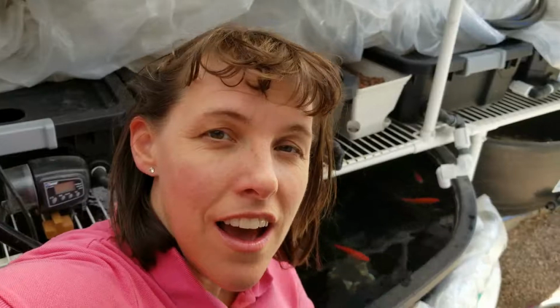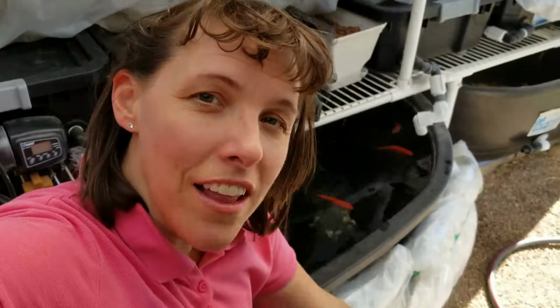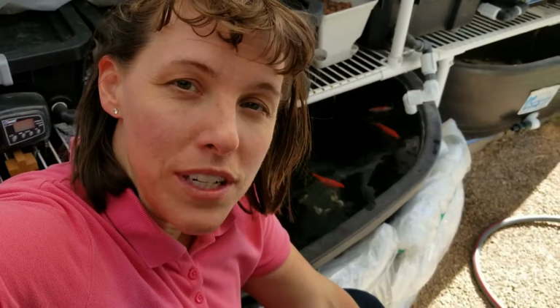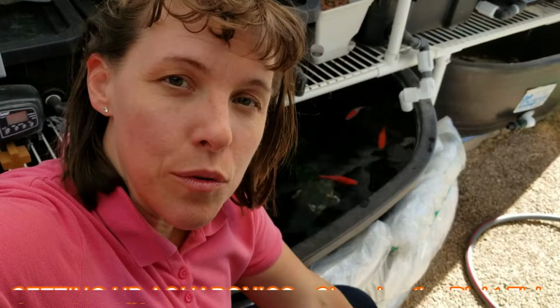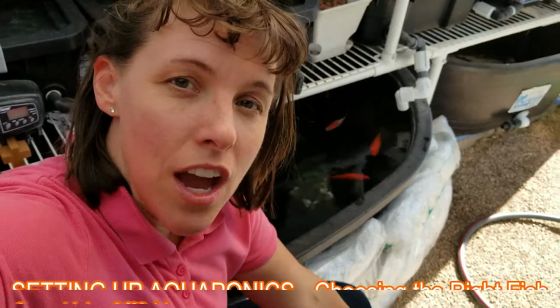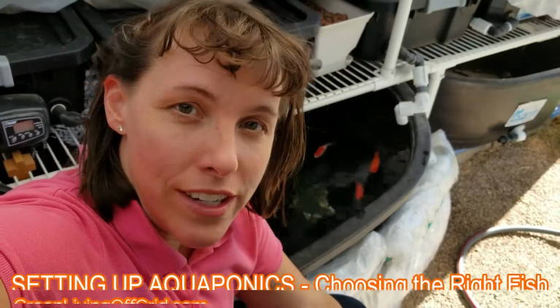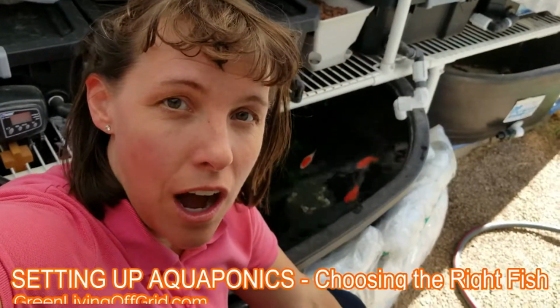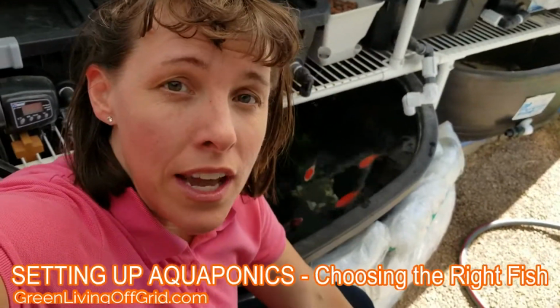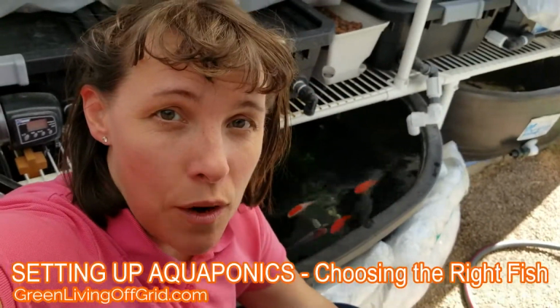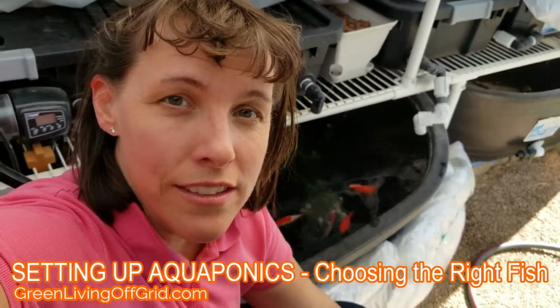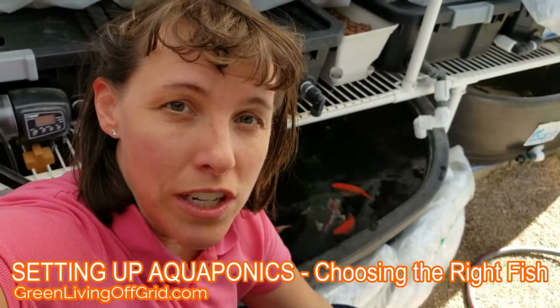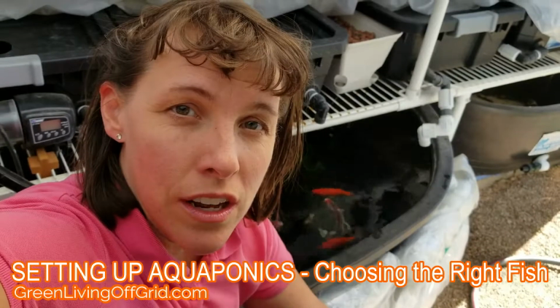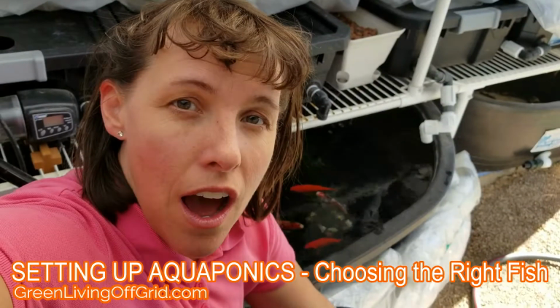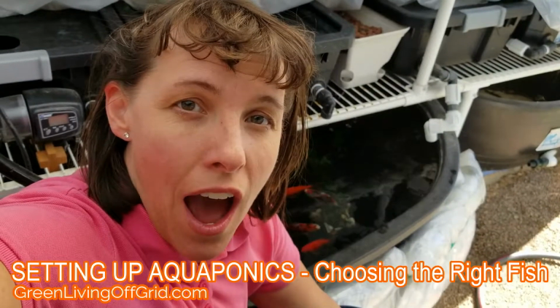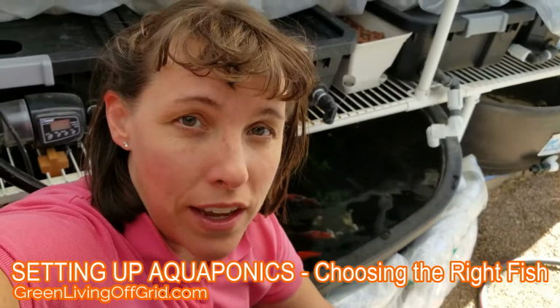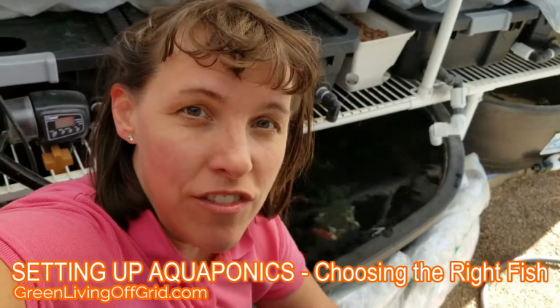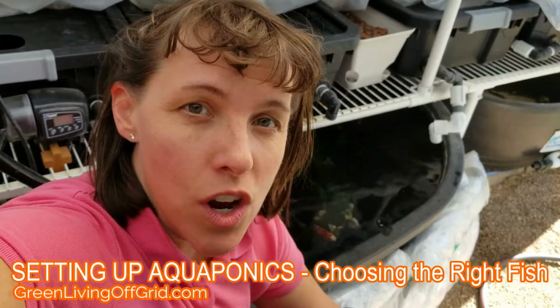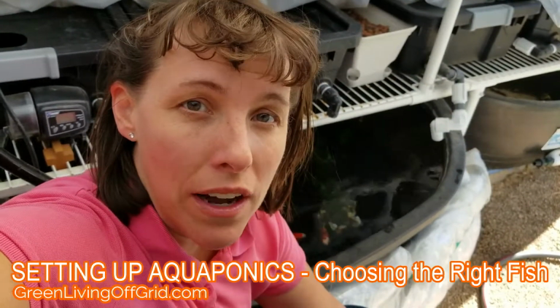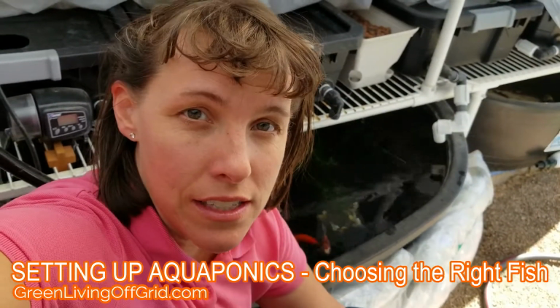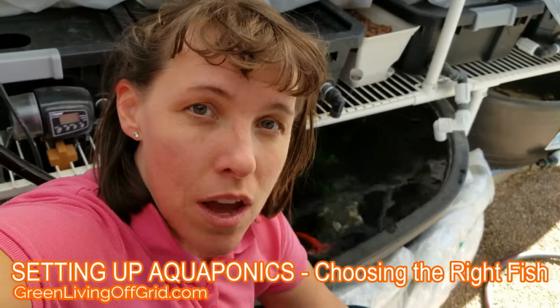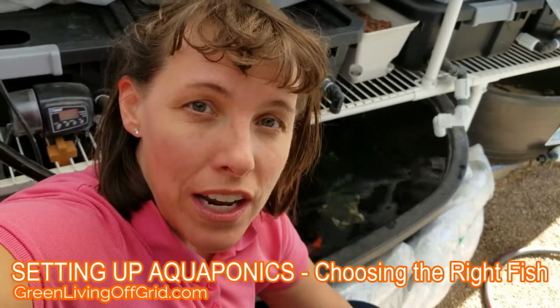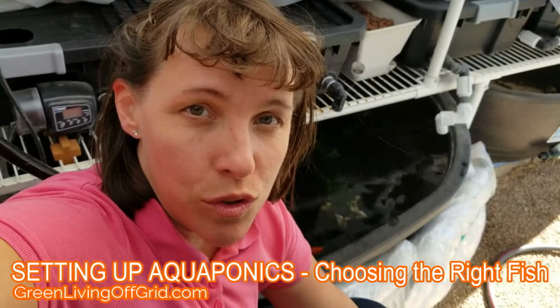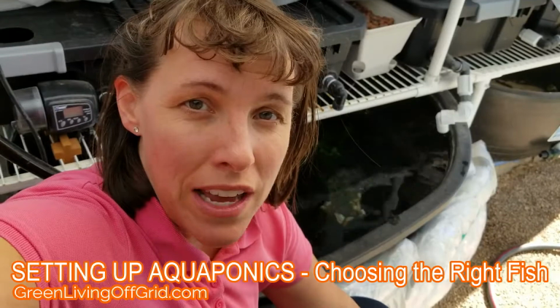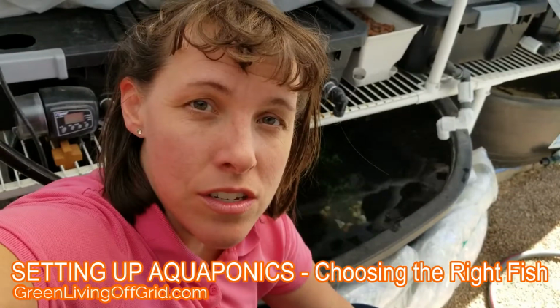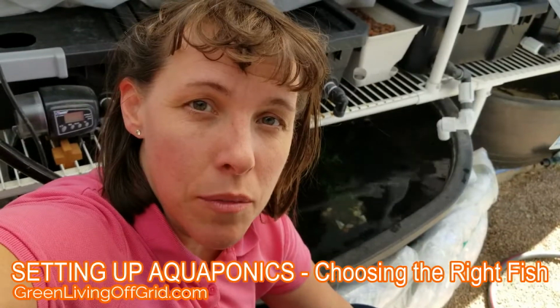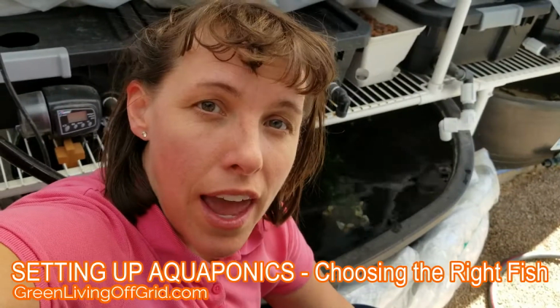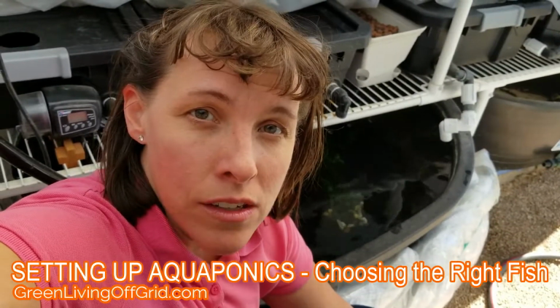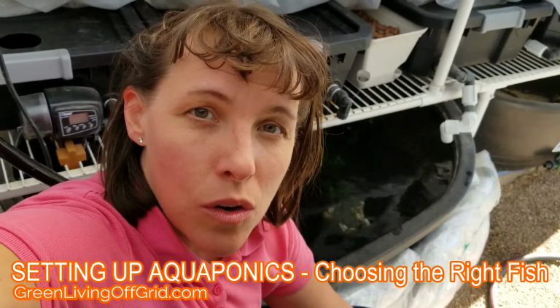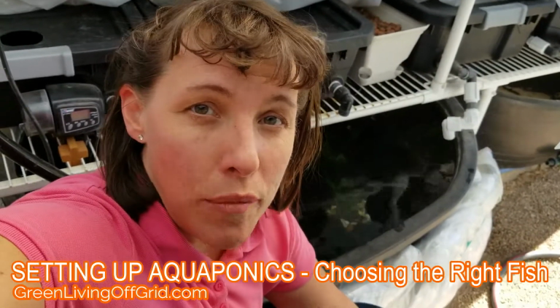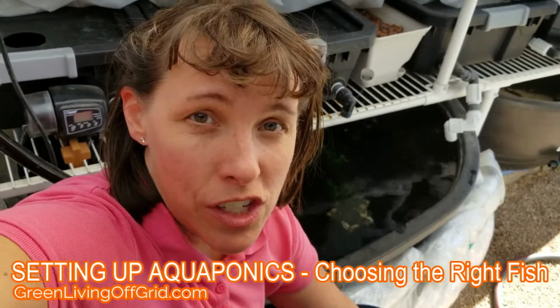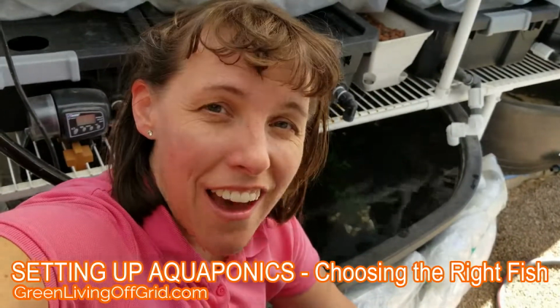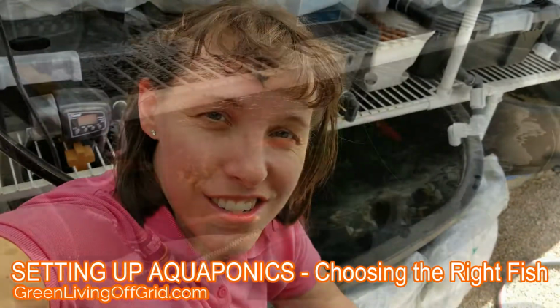Hello, I'm Christy with GreenLivingOffGrid.com. Today I want to answer the question of how to pick a good fish for your aquaponics system — what kind of fish will grow best in your system and how many fish can you have?